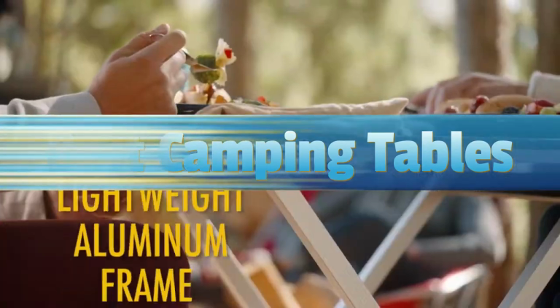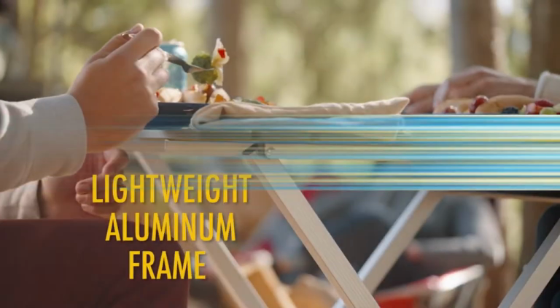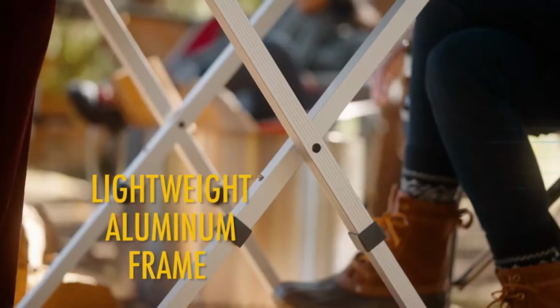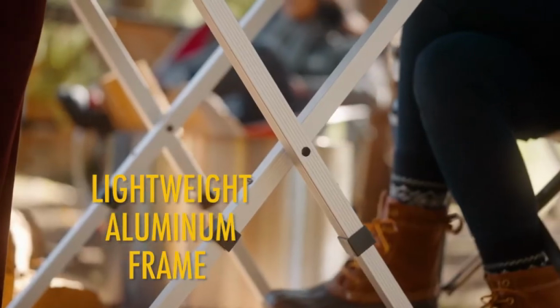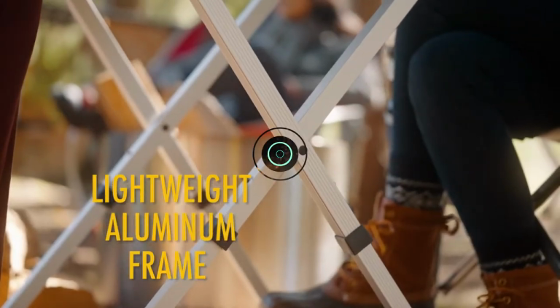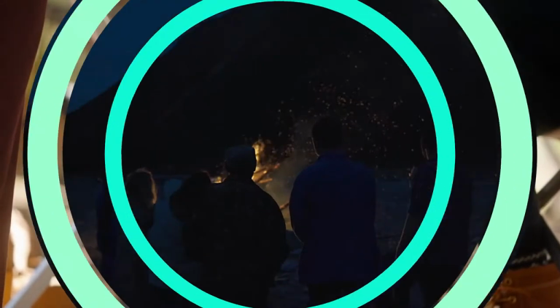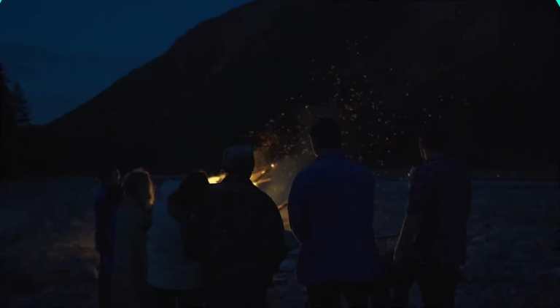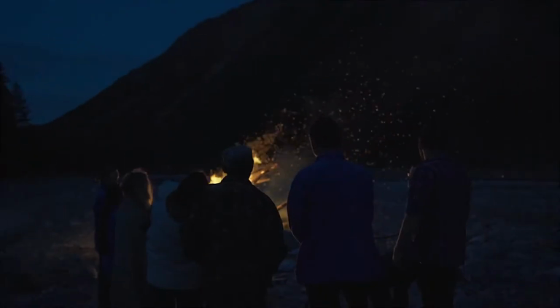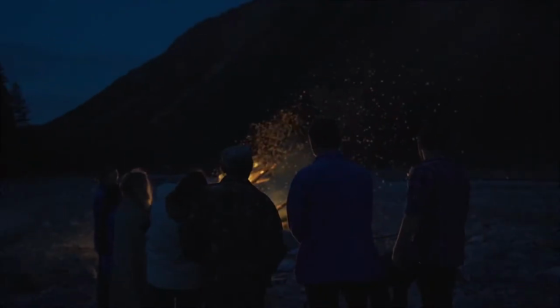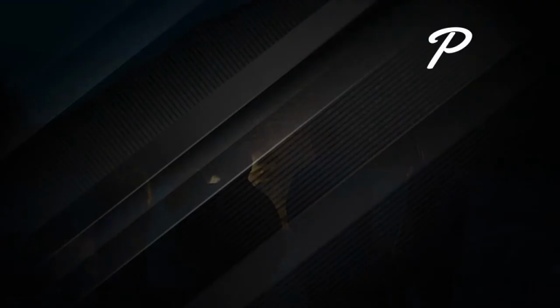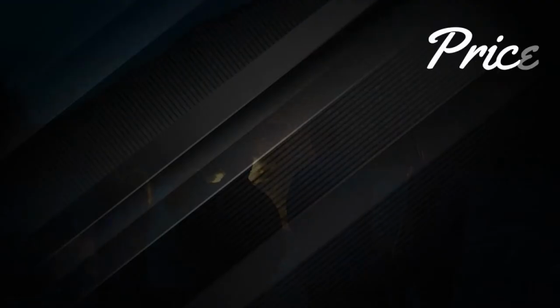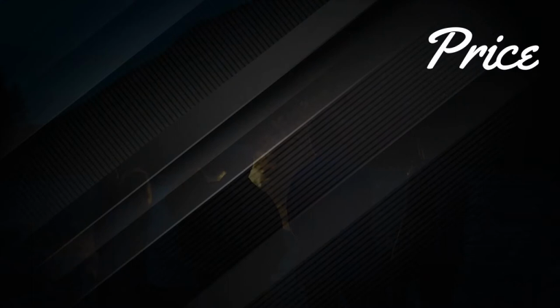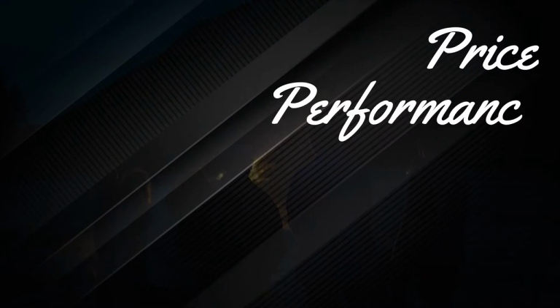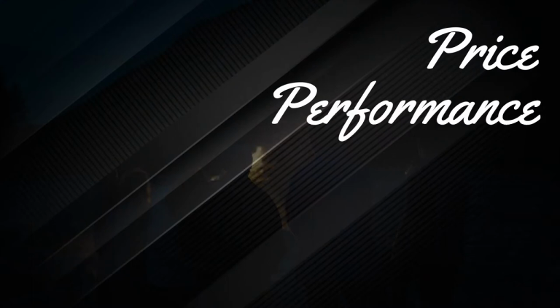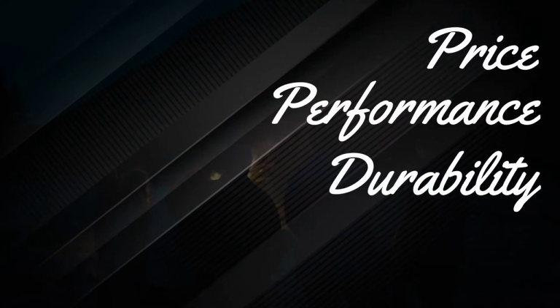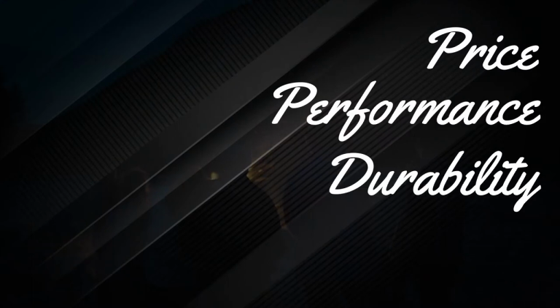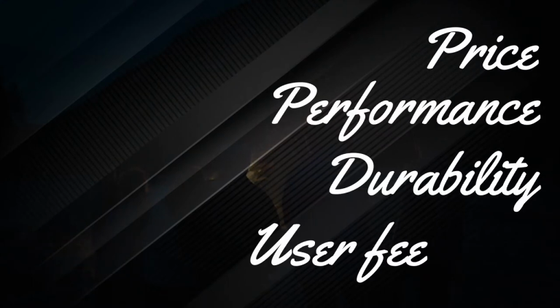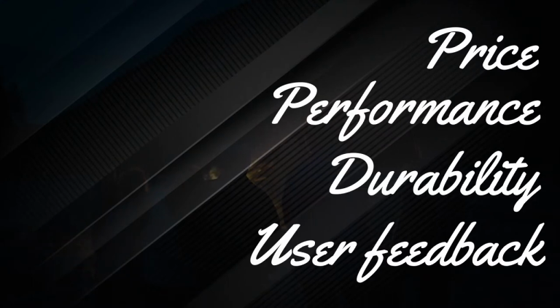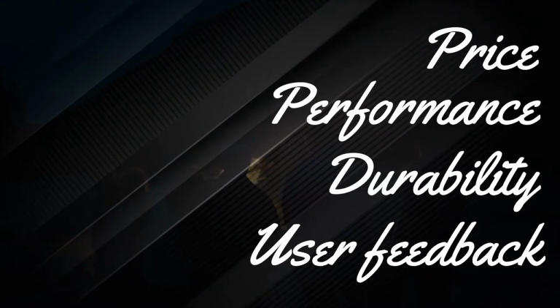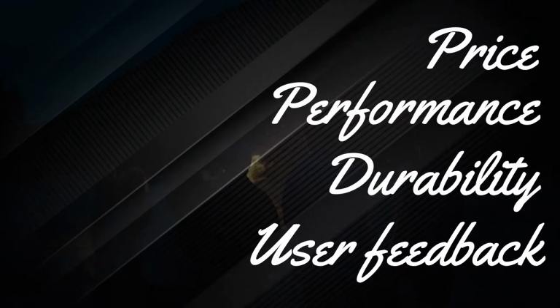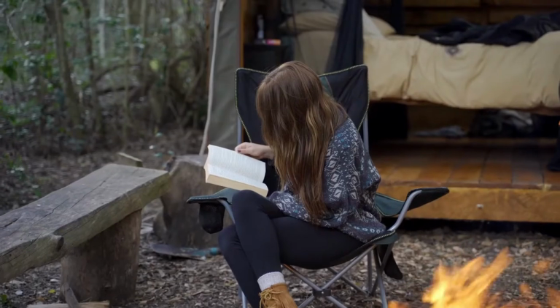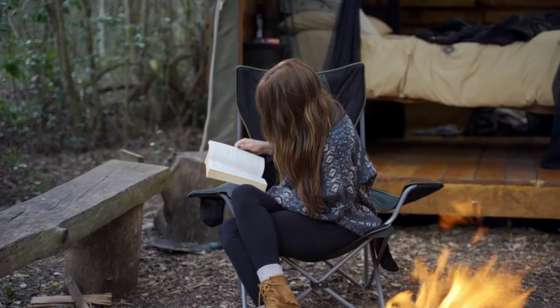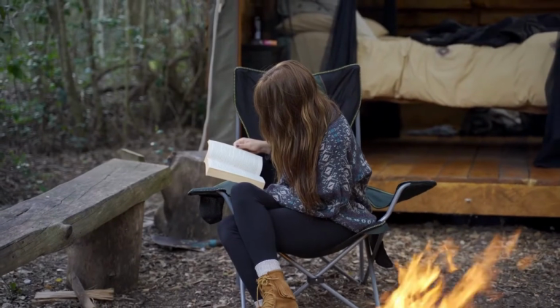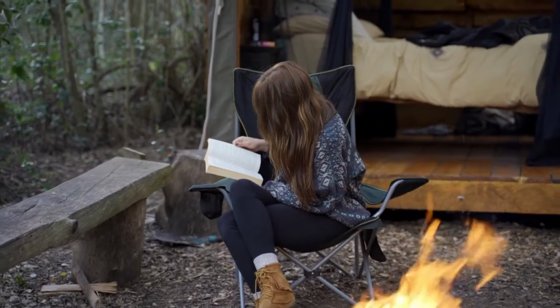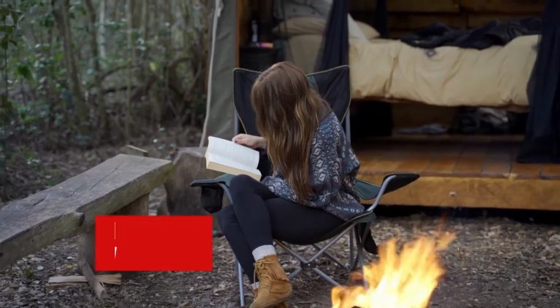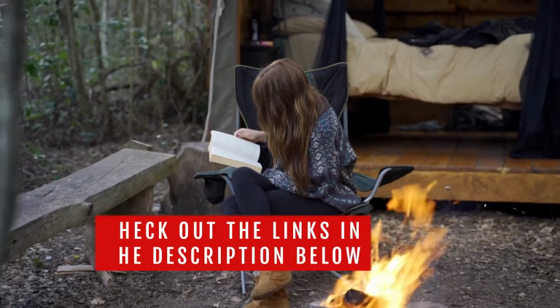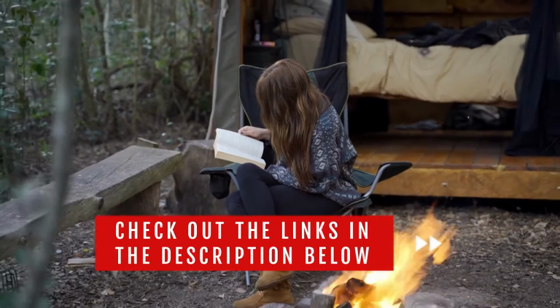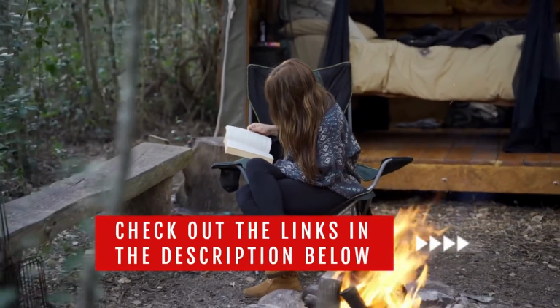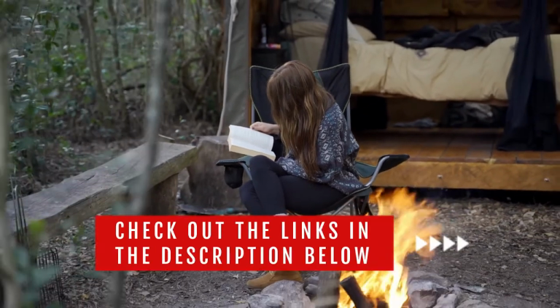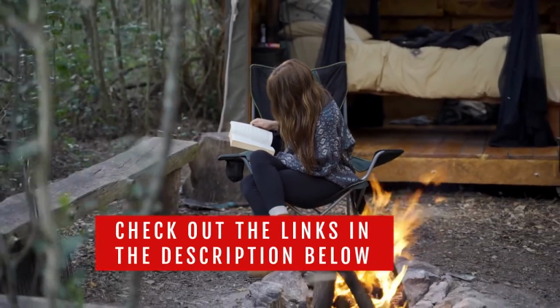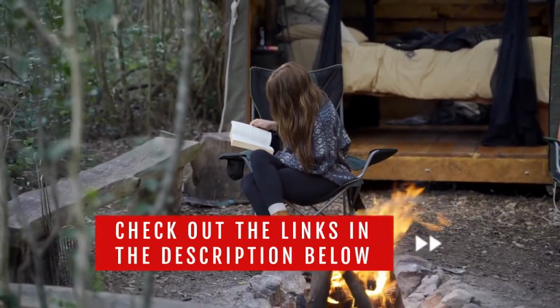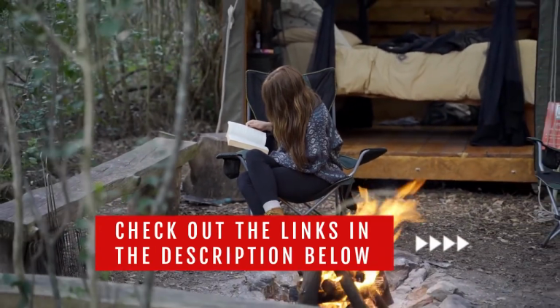This will help you save money in the long run. We made this list based on price, performance, durability, and user feedback. To see more information and the most up-to-date prices, check out the links in the description below.